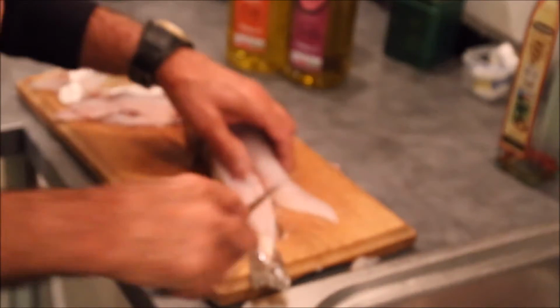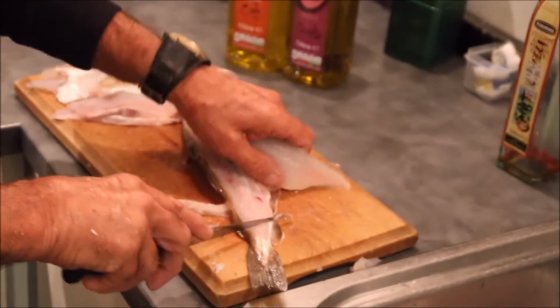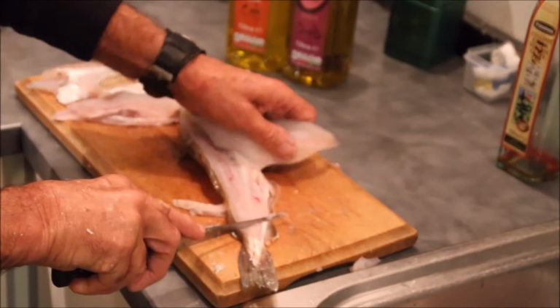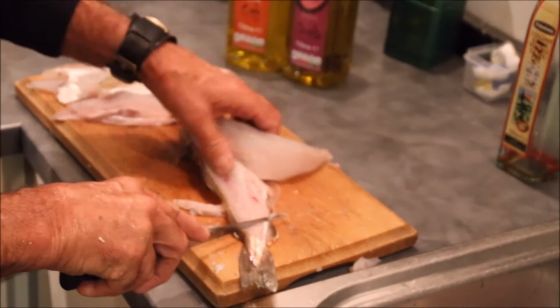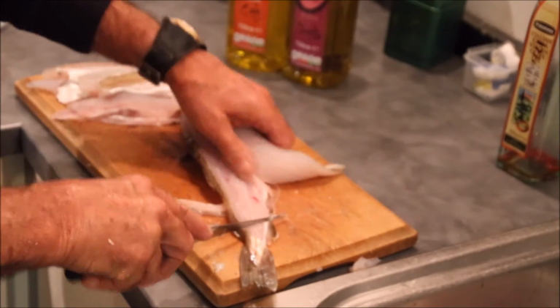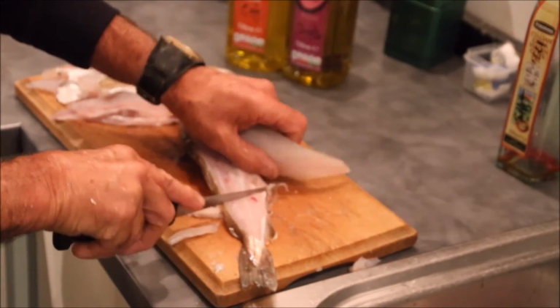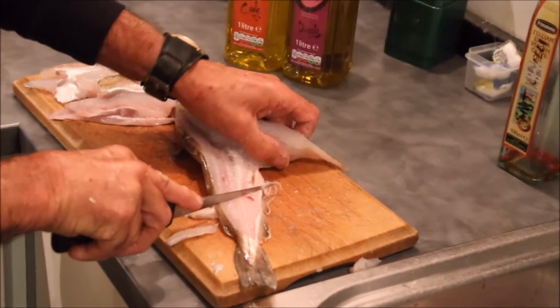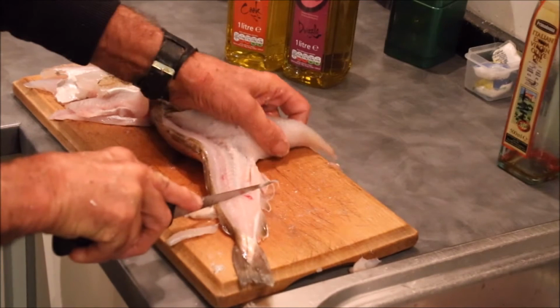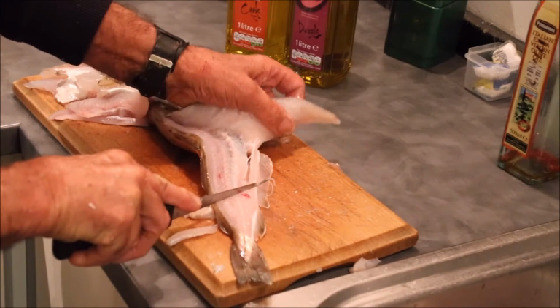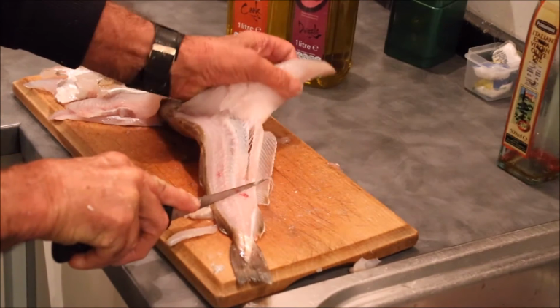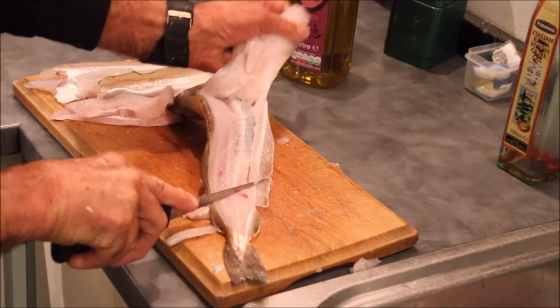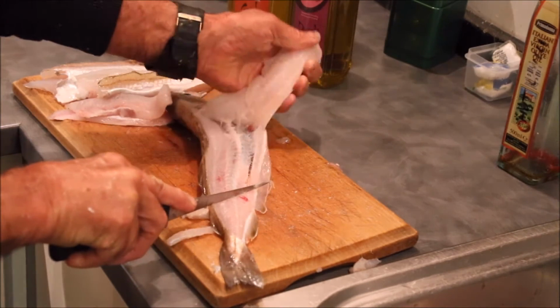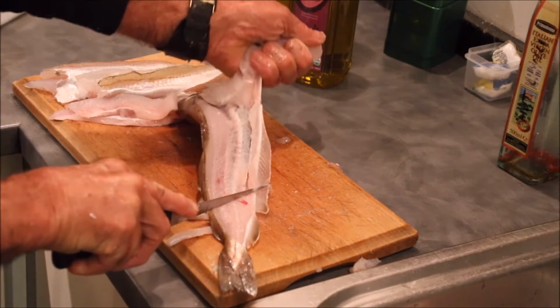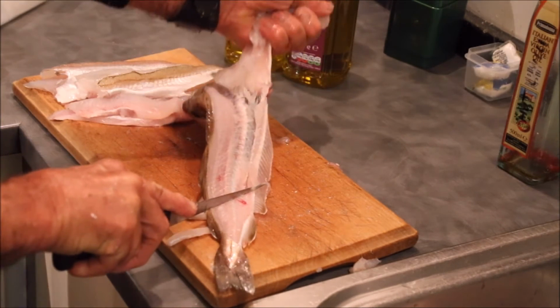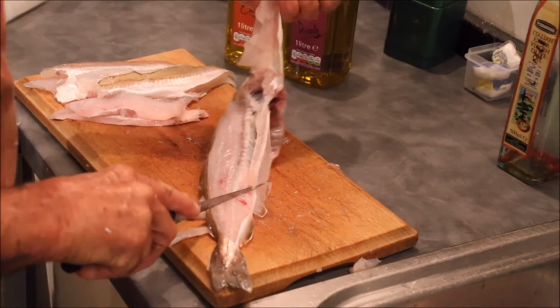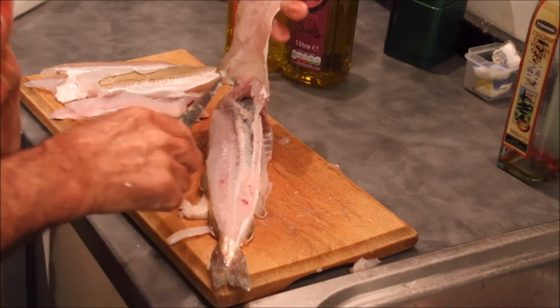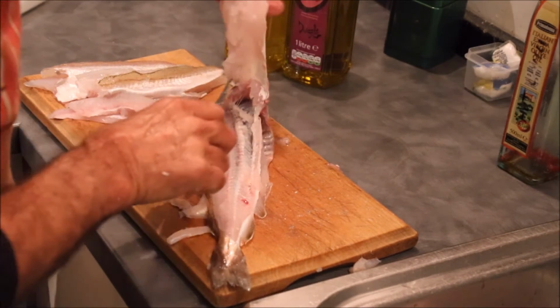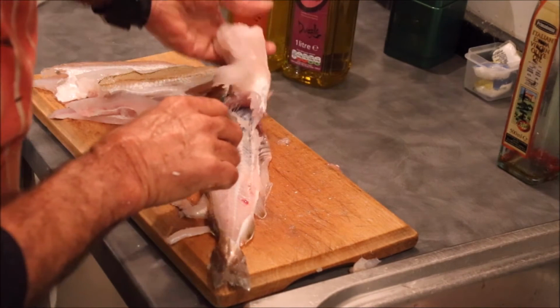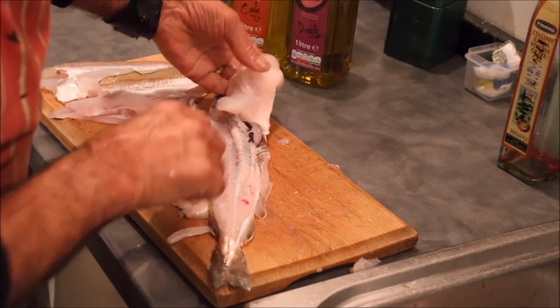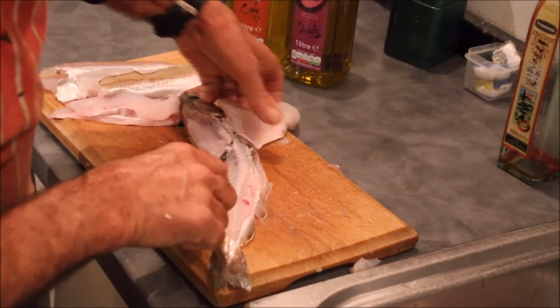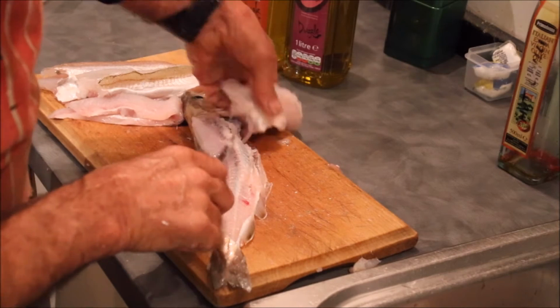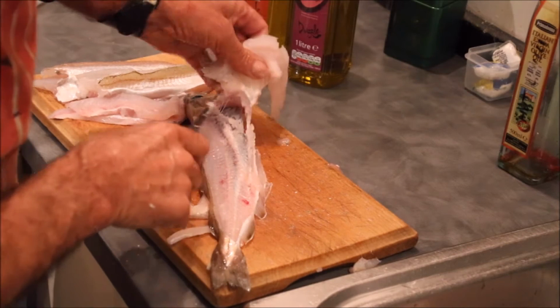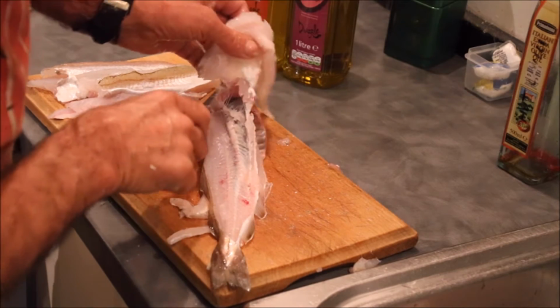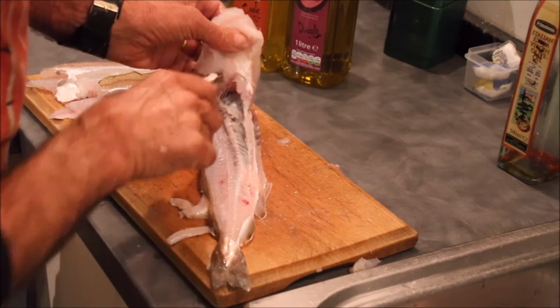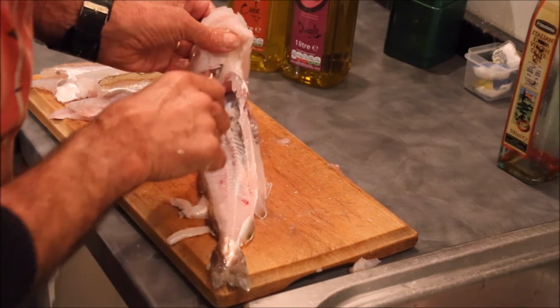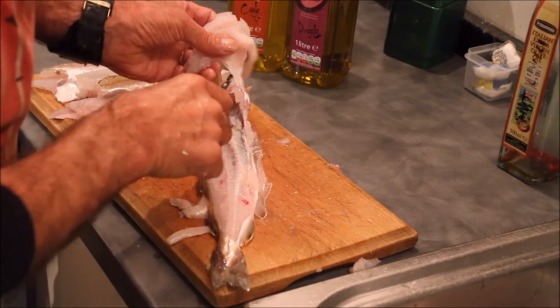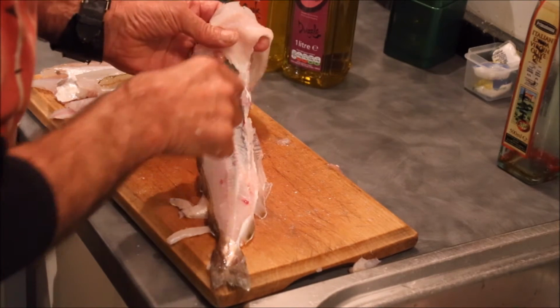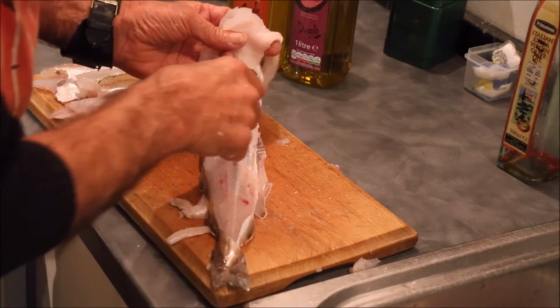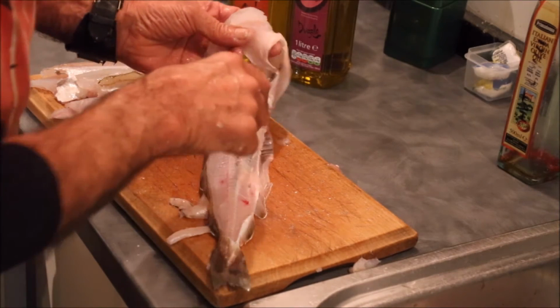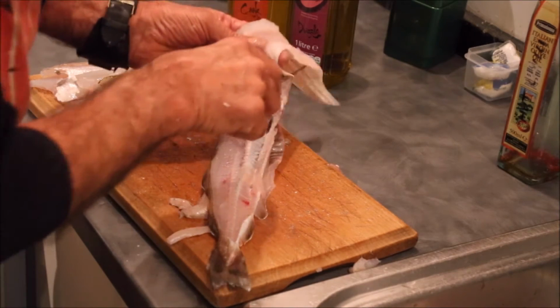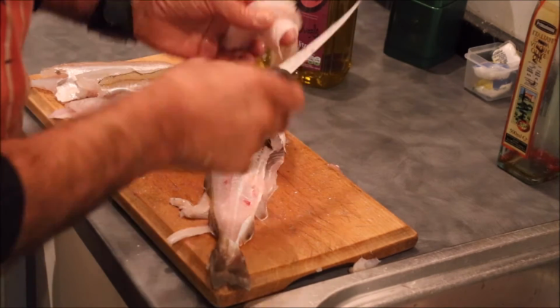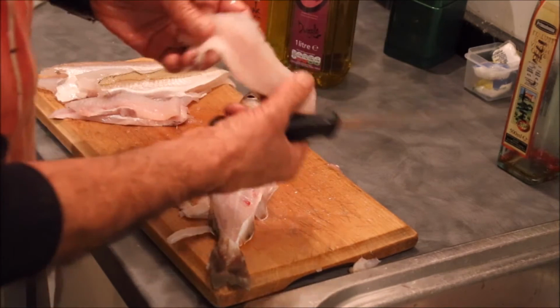And then when you've cut so far up and you're bumping into the ribcage, you should be able to just pull it and it'll come away from the ribcage. If it doesn't come away from the ribcage, it doesn't really matter — the ribcage will be in the fillet and you can cut it out.